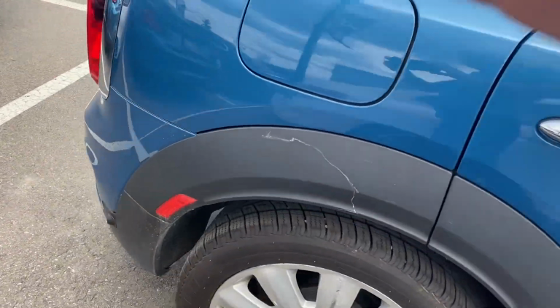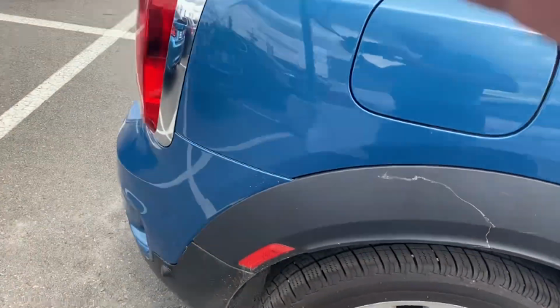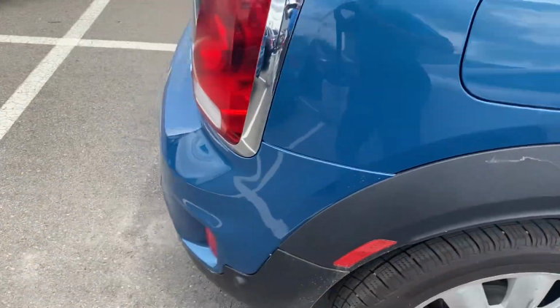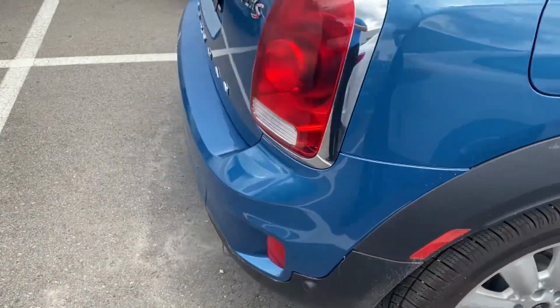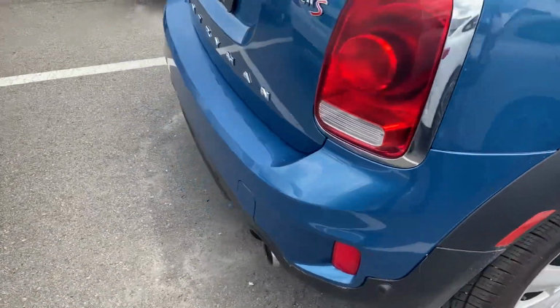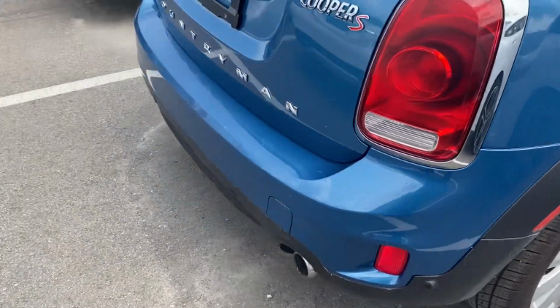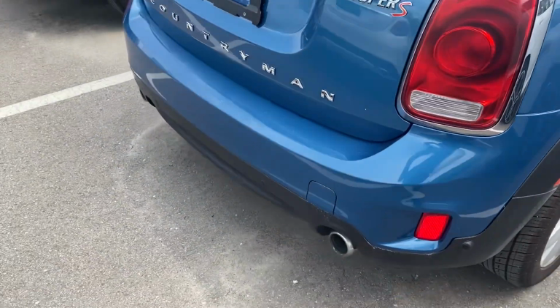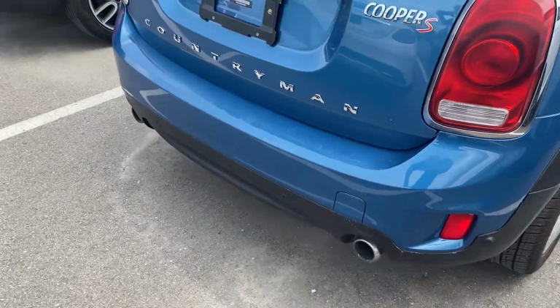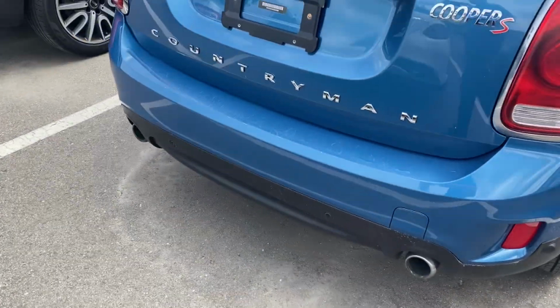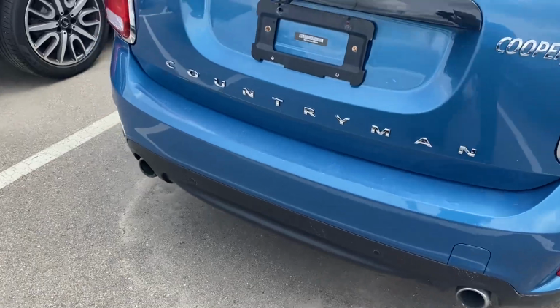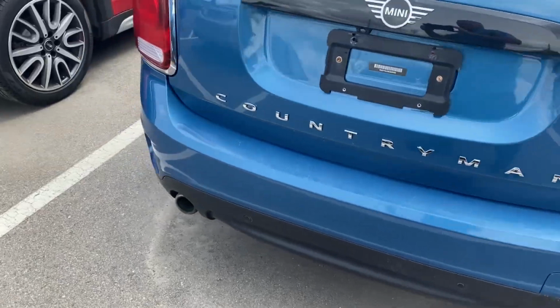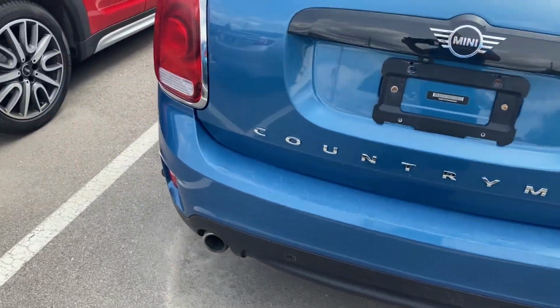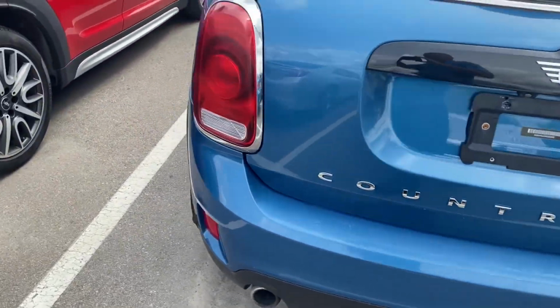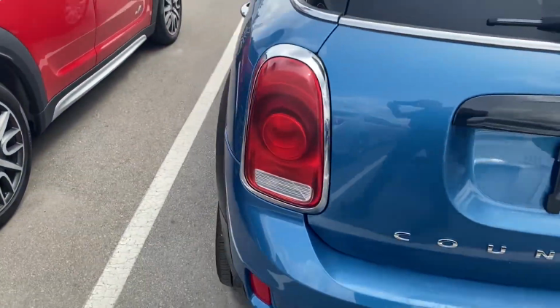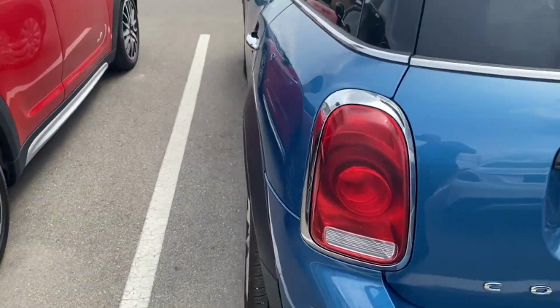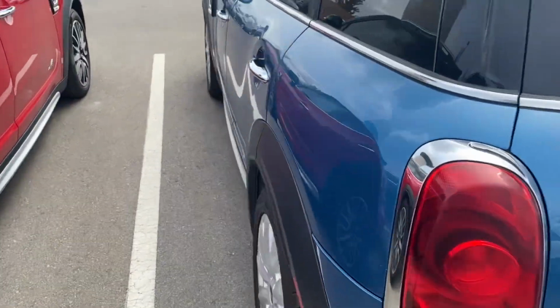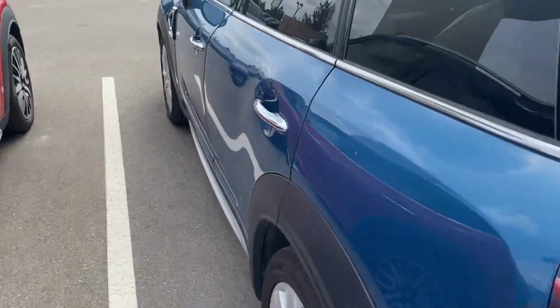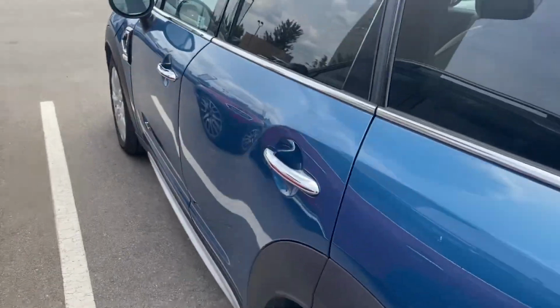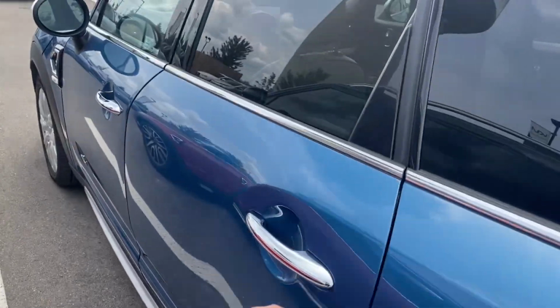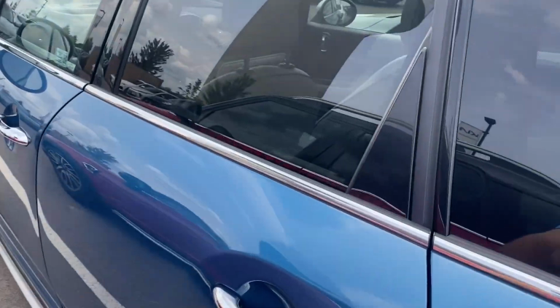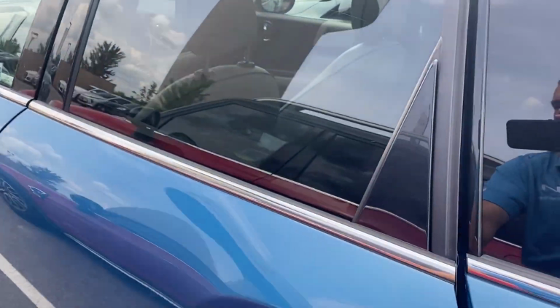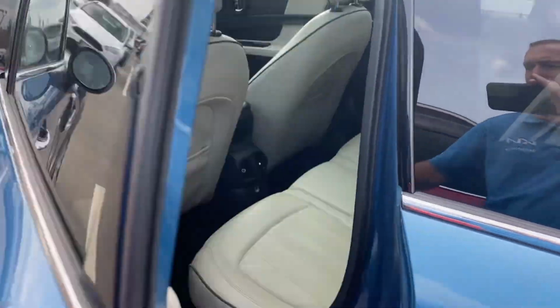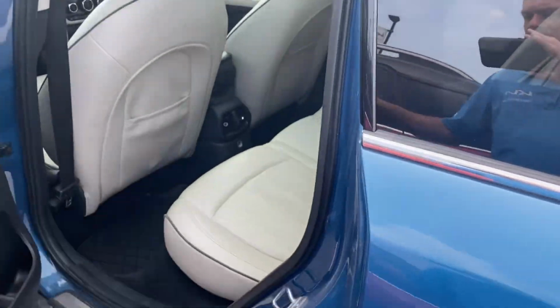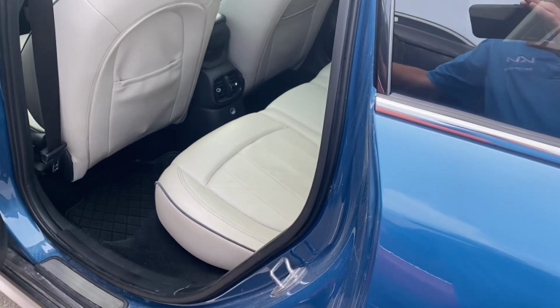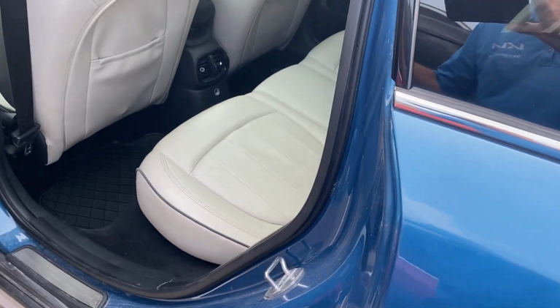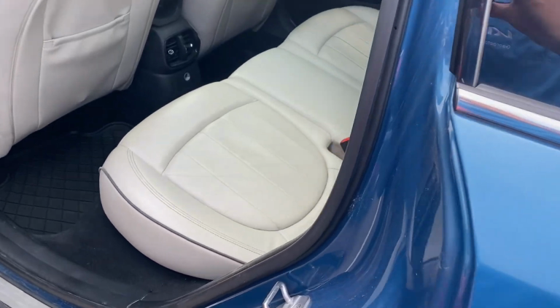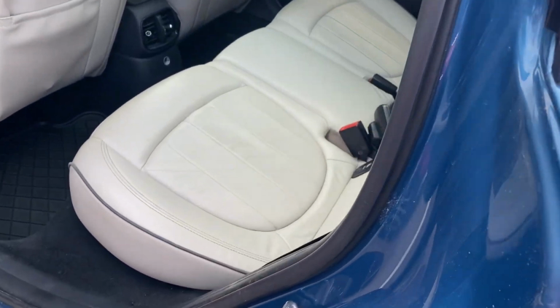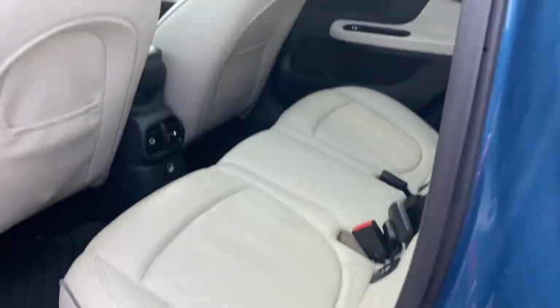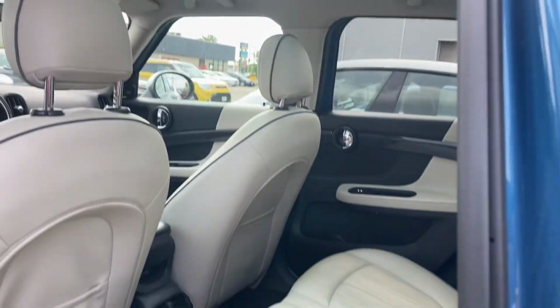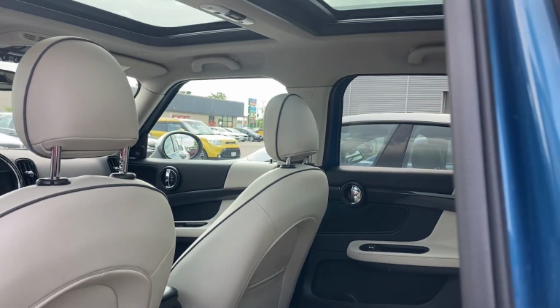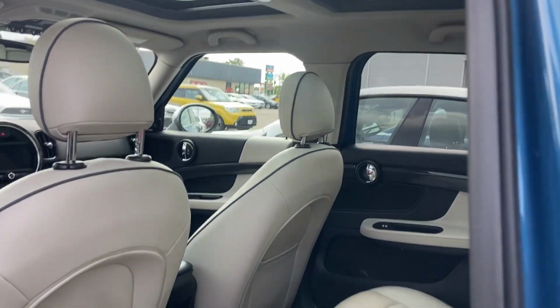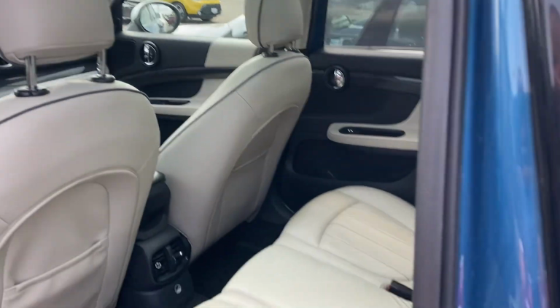Just to note, it is being sold not certified. I'll give you a close look inside — nice white leather interior and a sunroof up top.